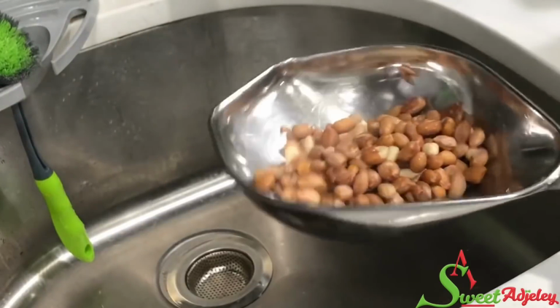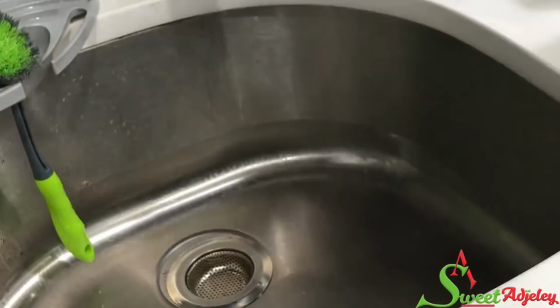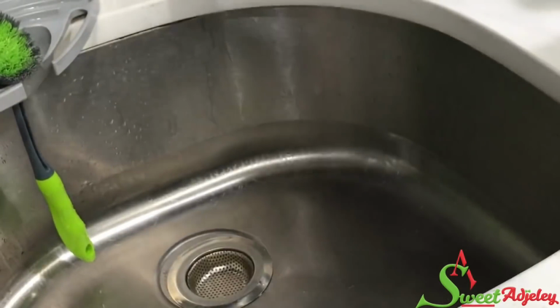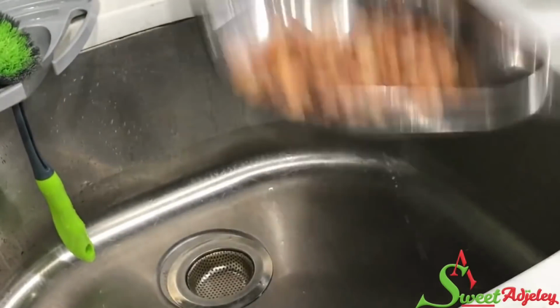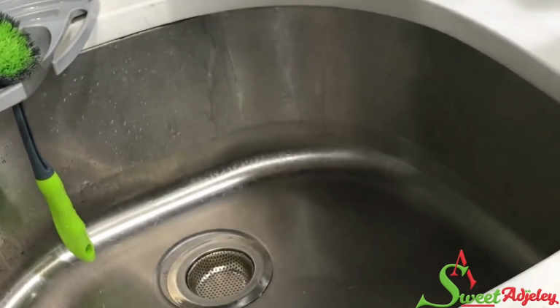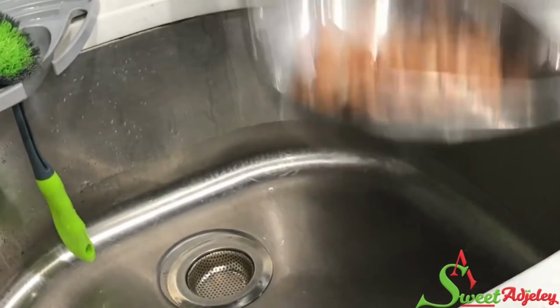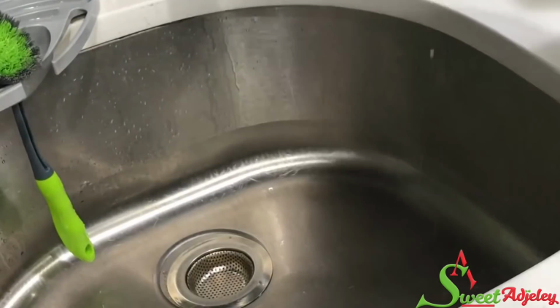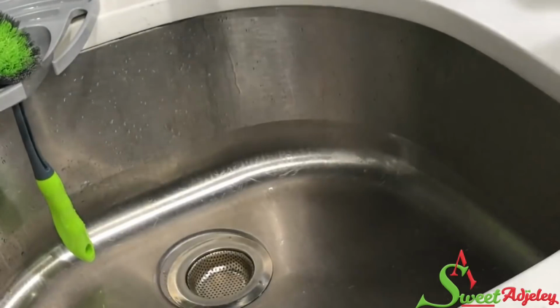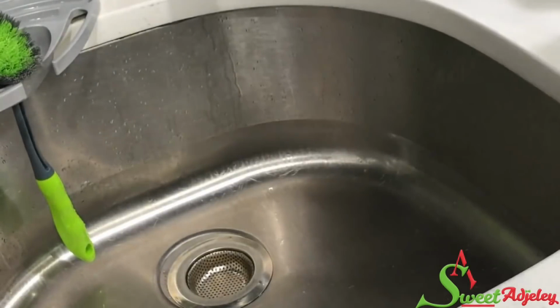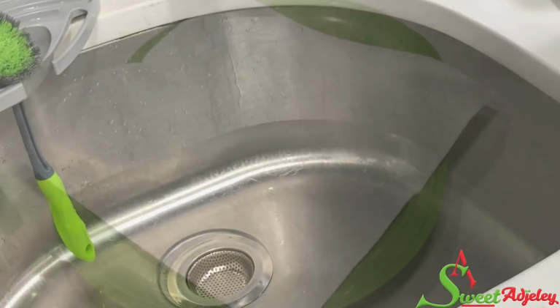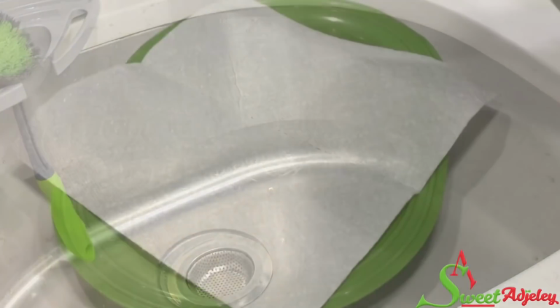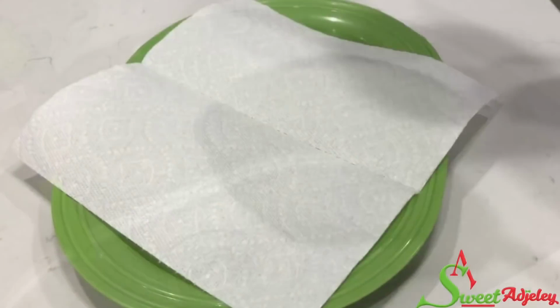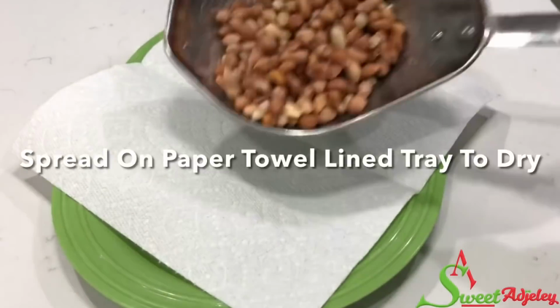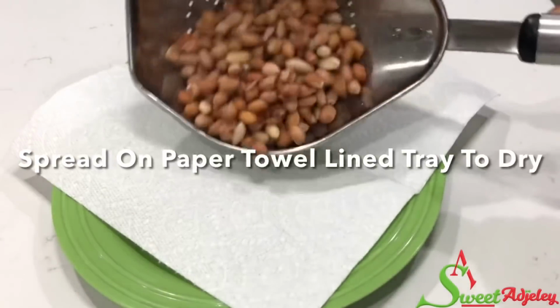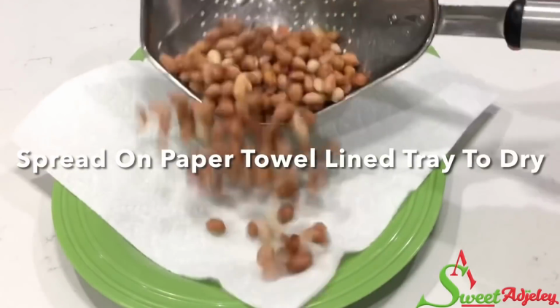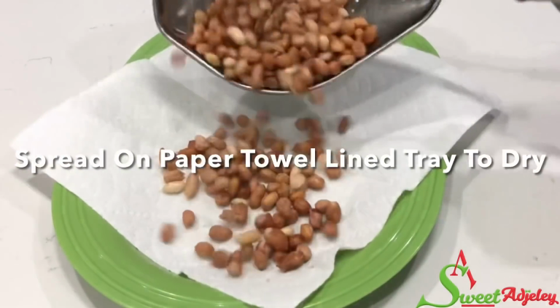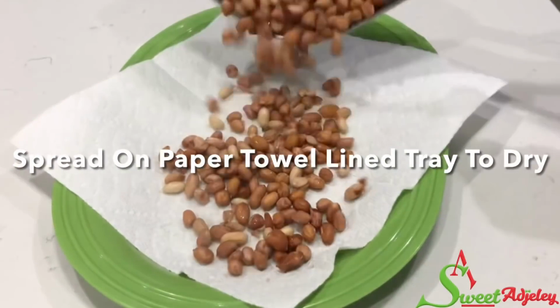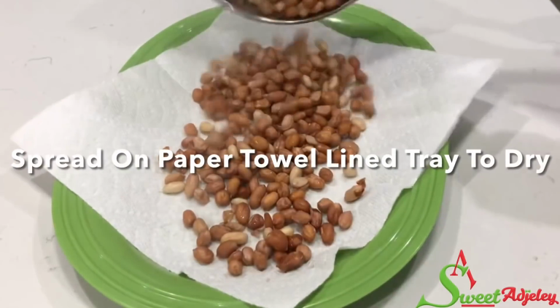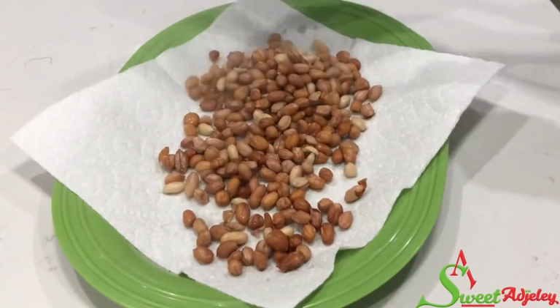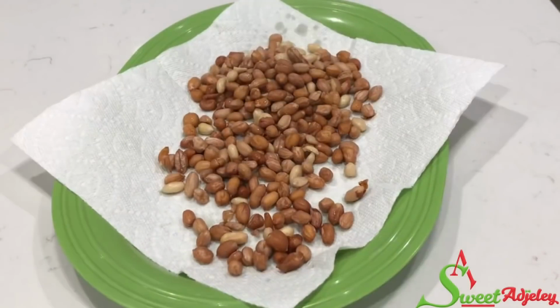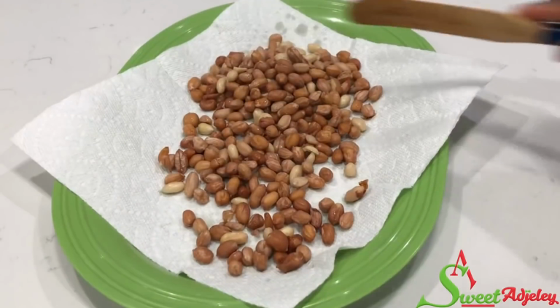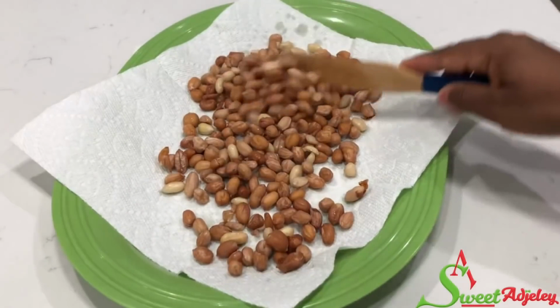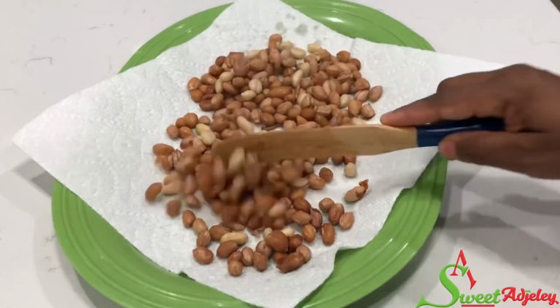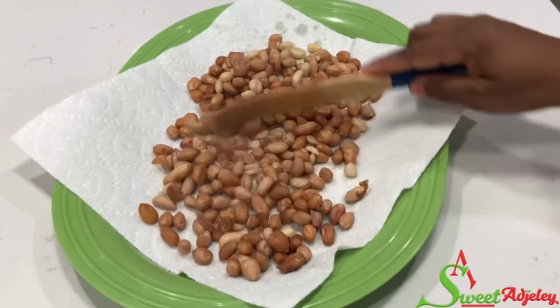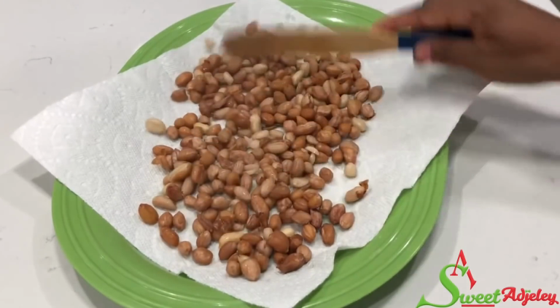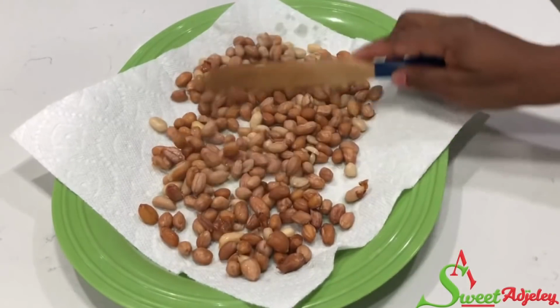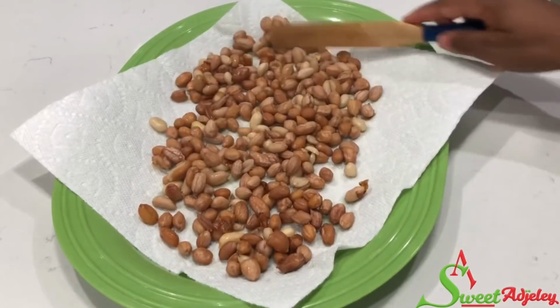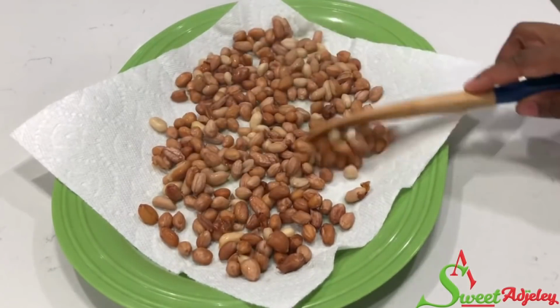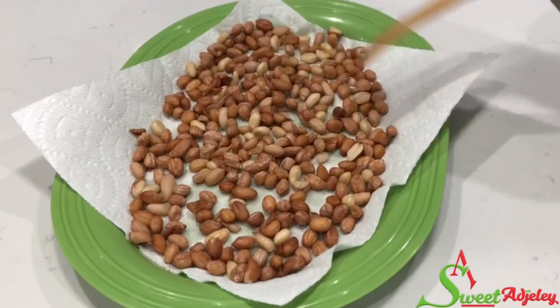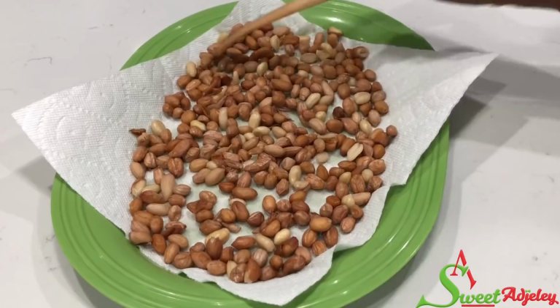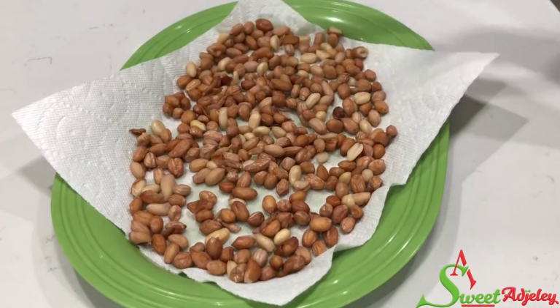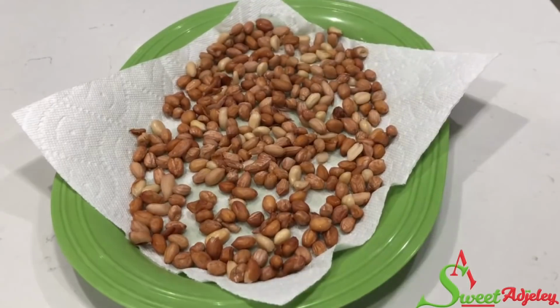In Ghana they will usually dry this in the sun. I'm just going to allow the paper towel to absorb the excess water. Now on to our second method.